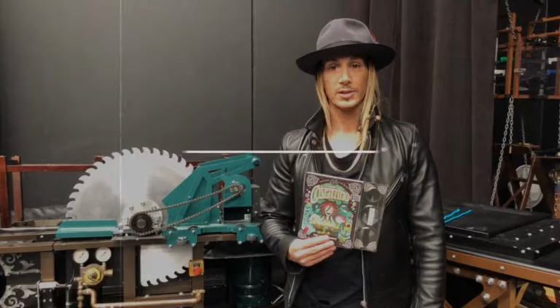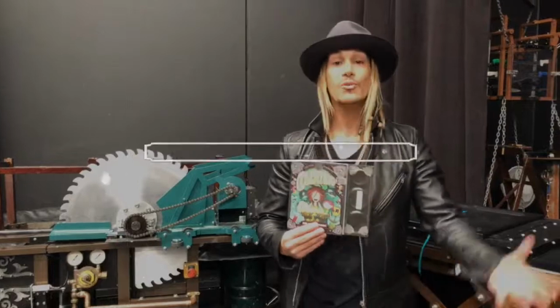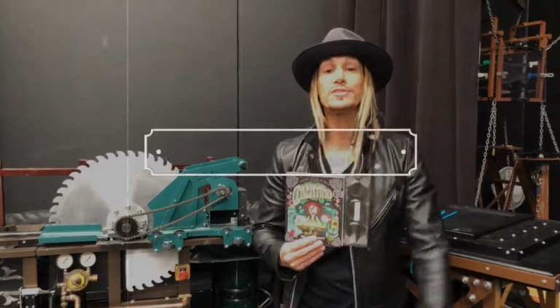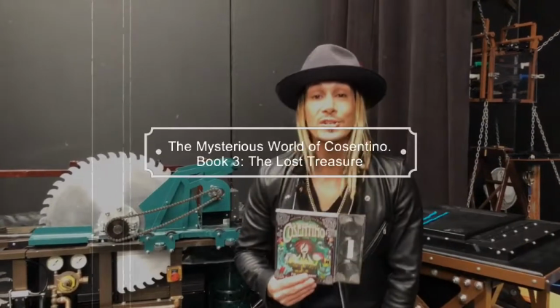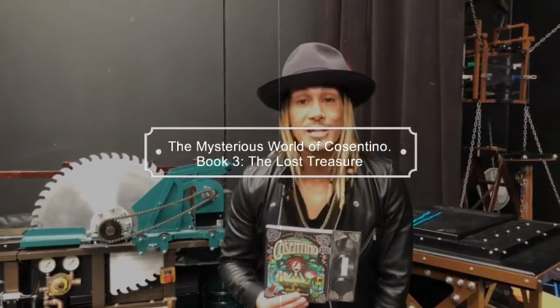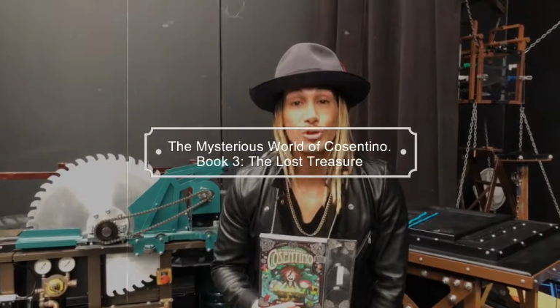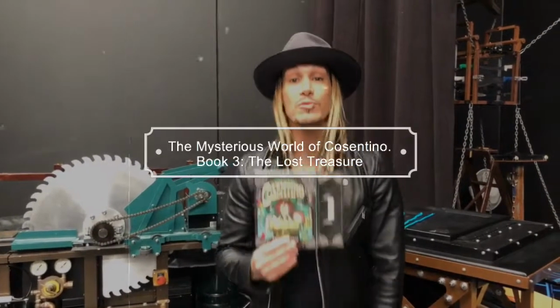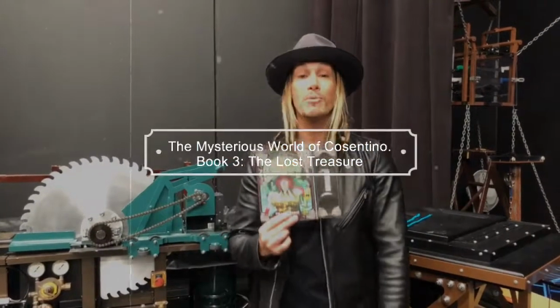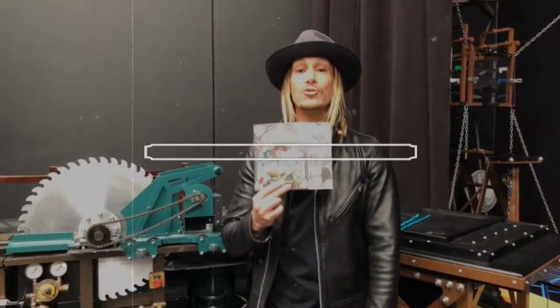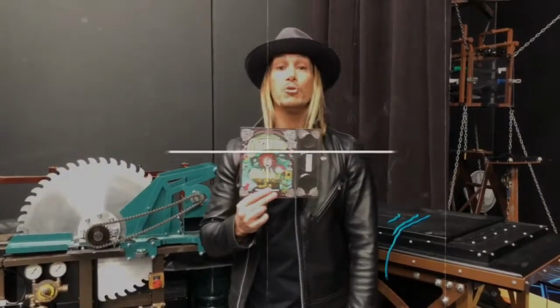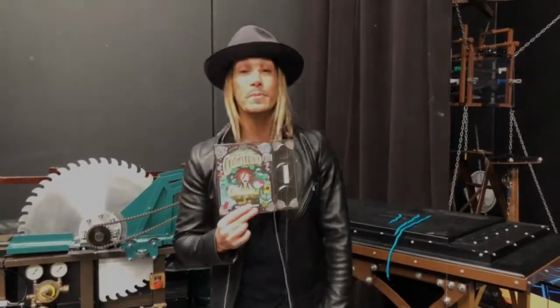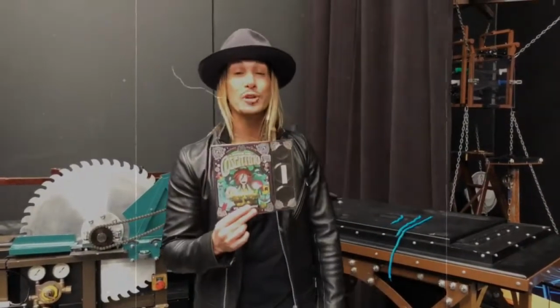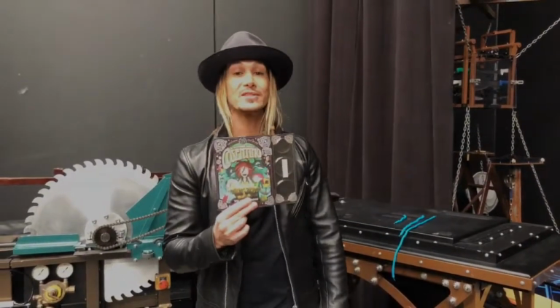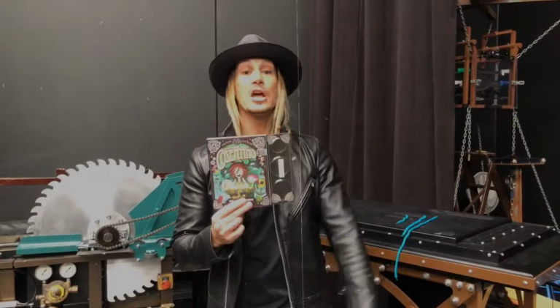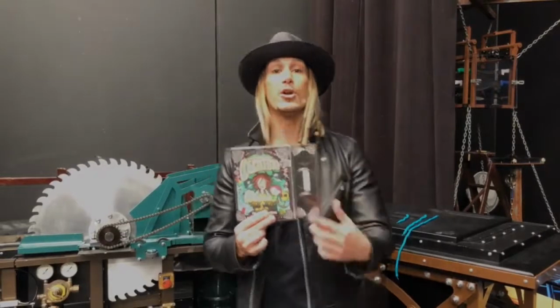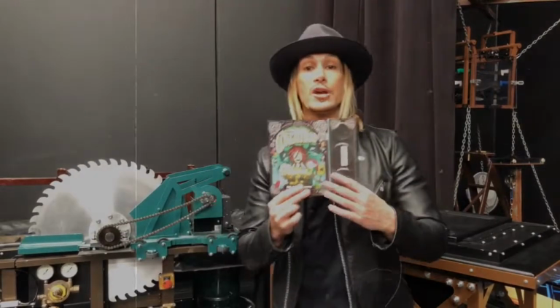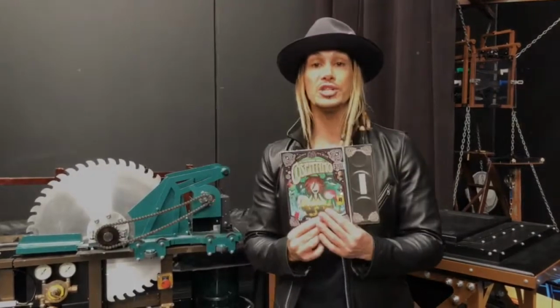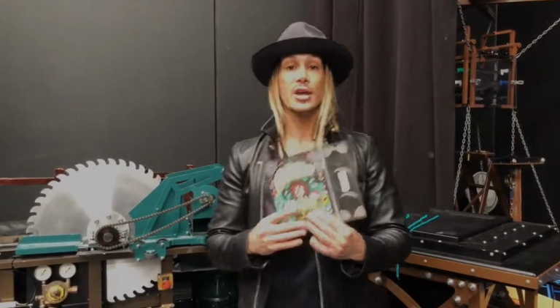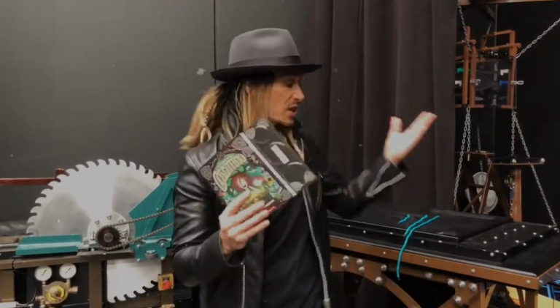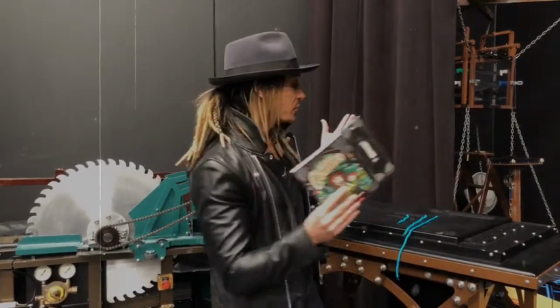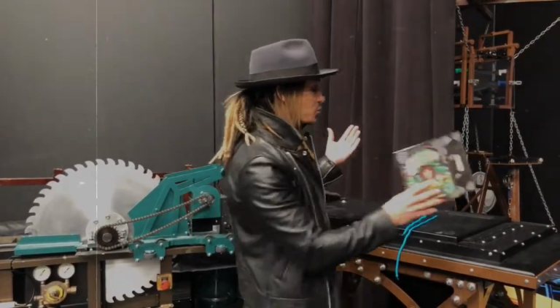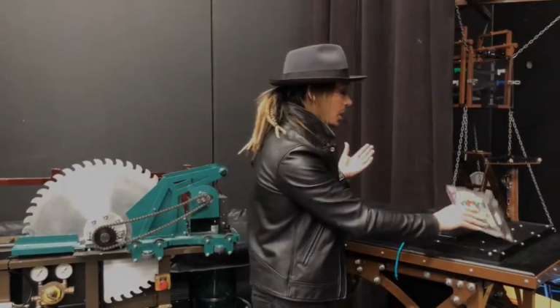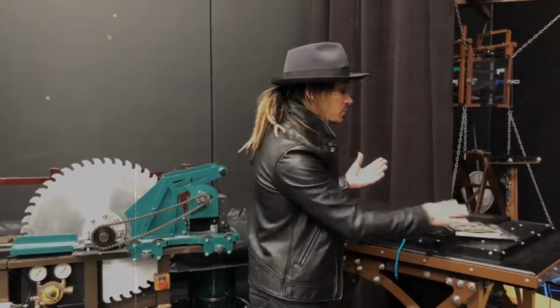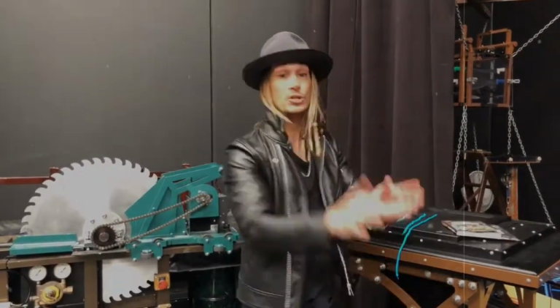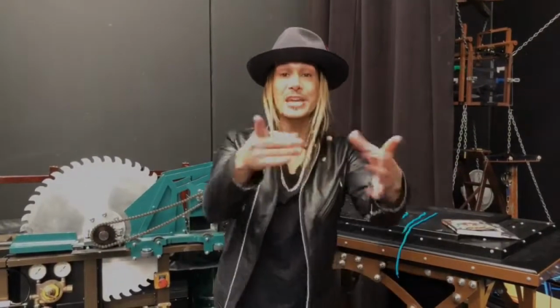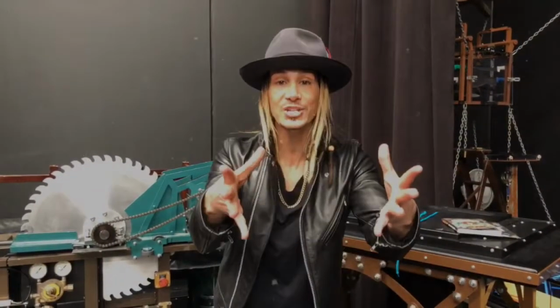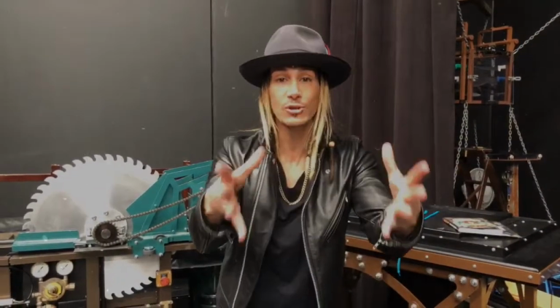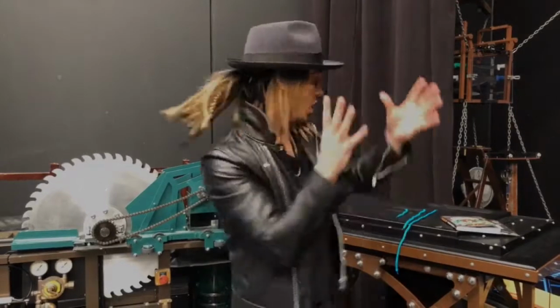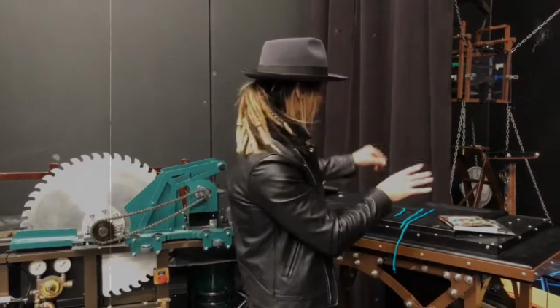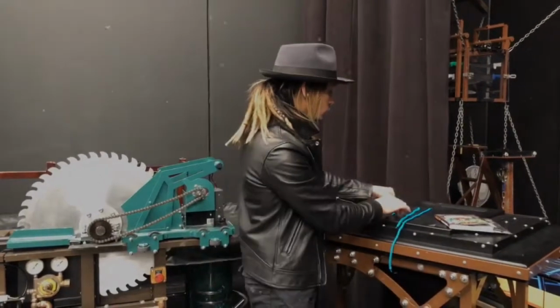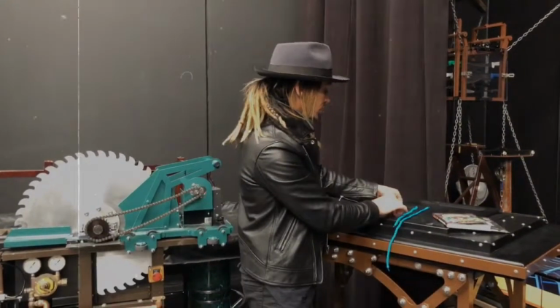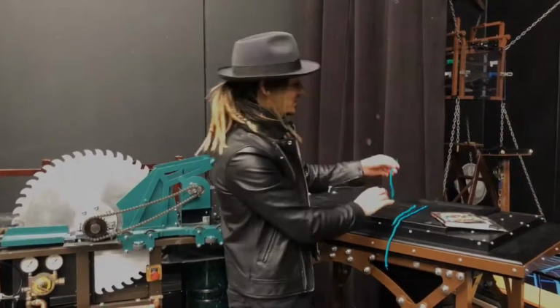Hello, it's Cosentino the Grand Illusionist with my brand new book — book number 3 in the series, The Lost Treasure. Now of course every single book comes from a trick that you can actually learn. I'm going to show you what that trick is.